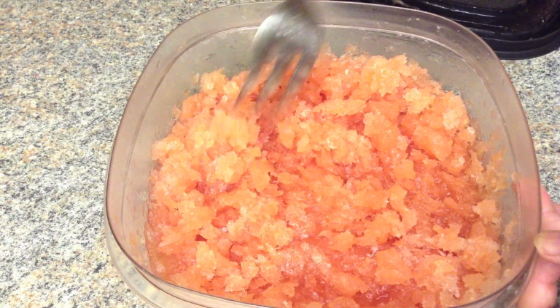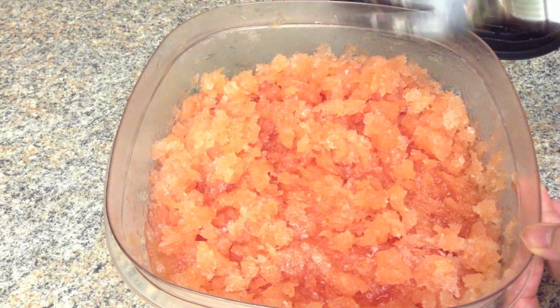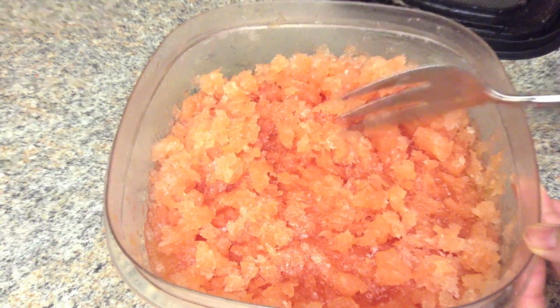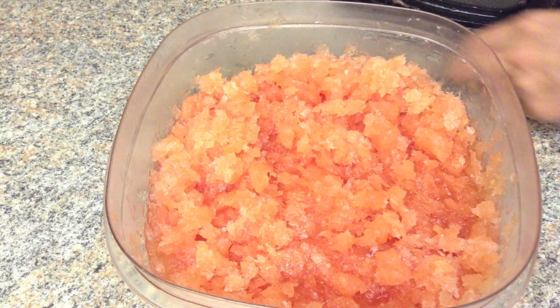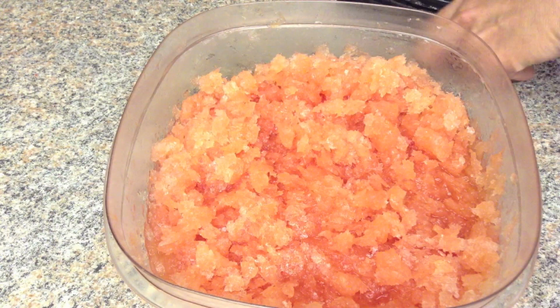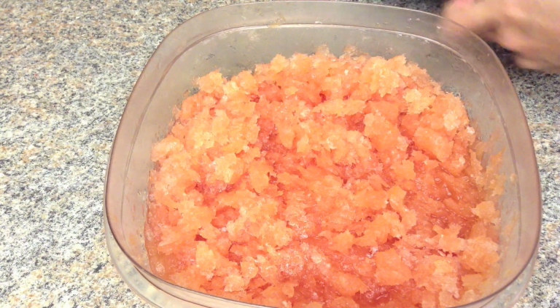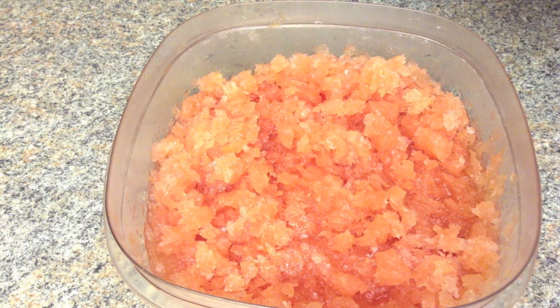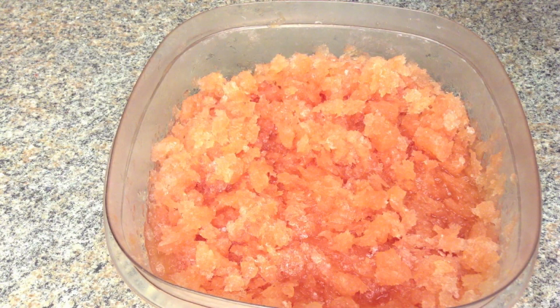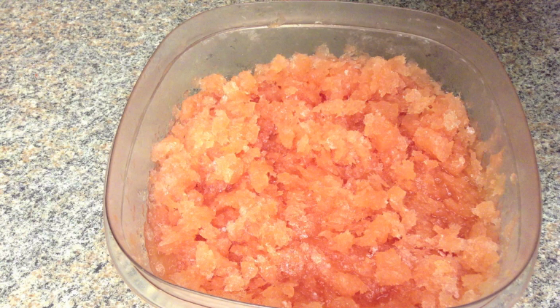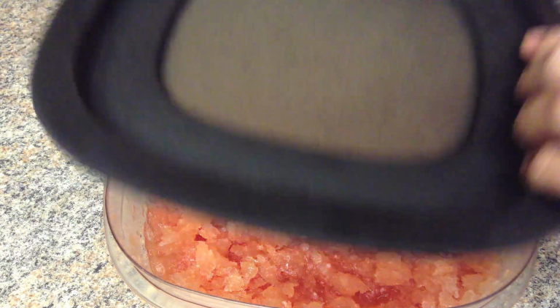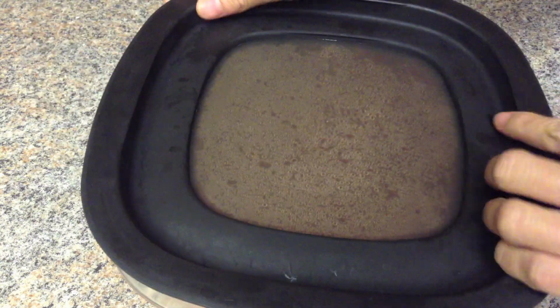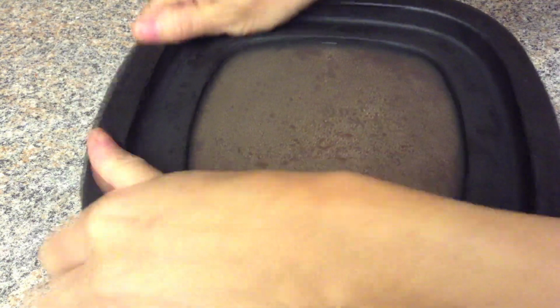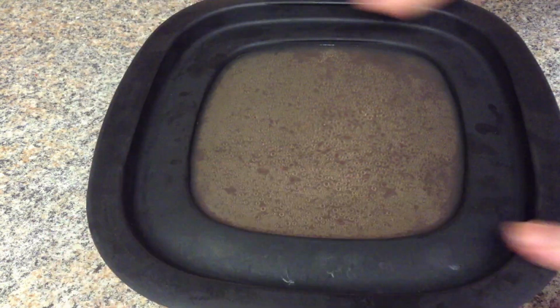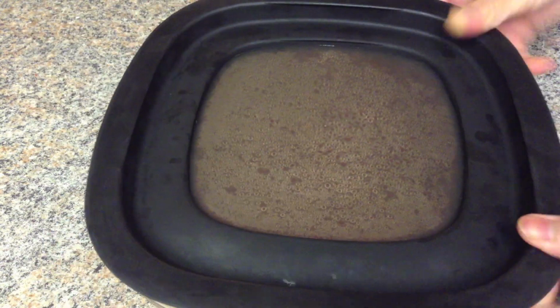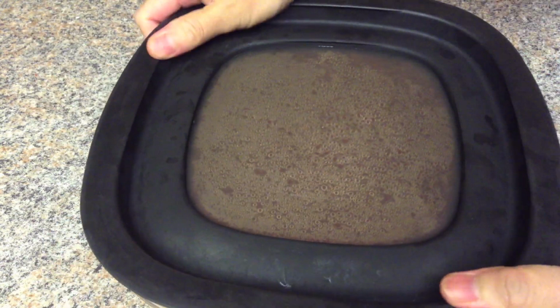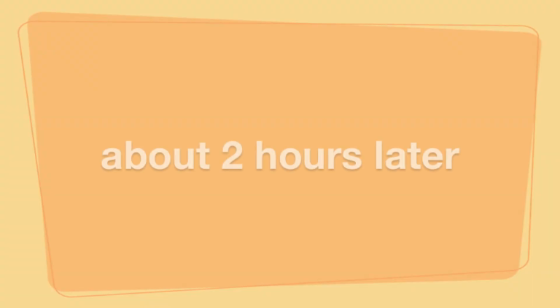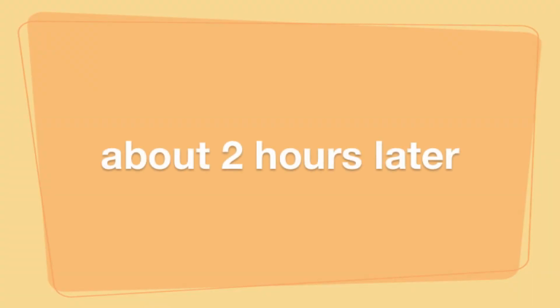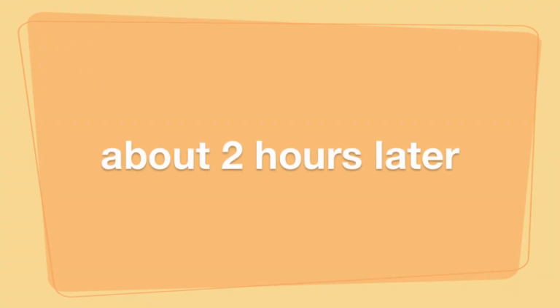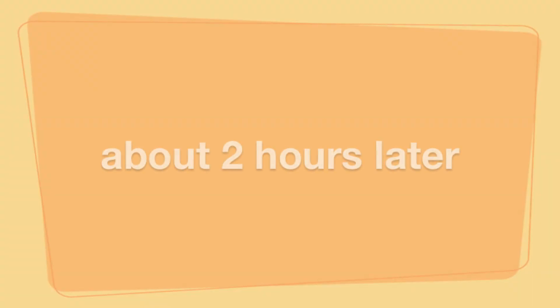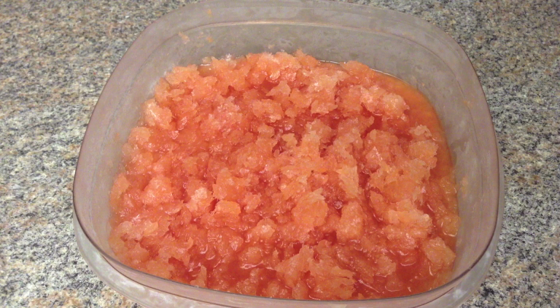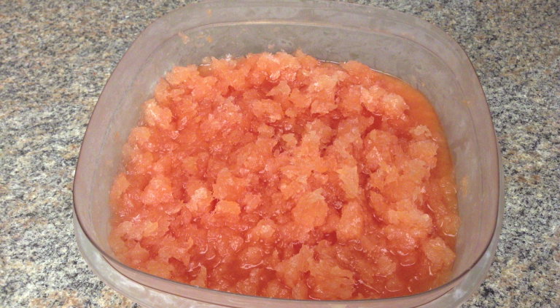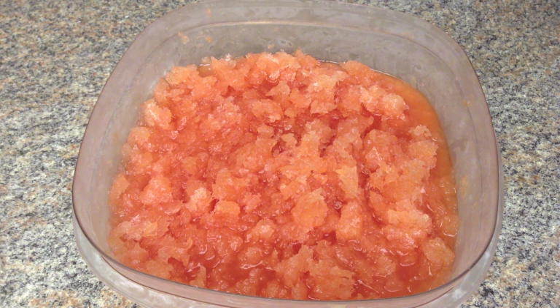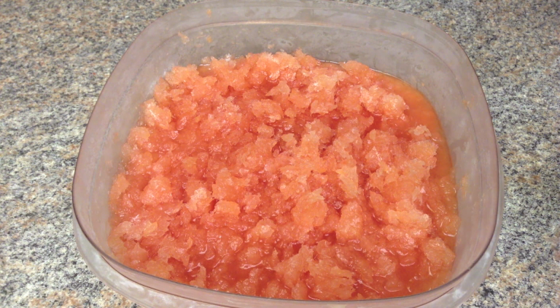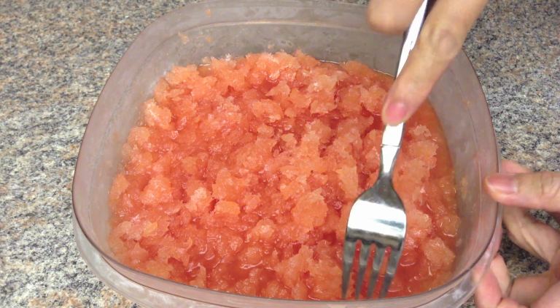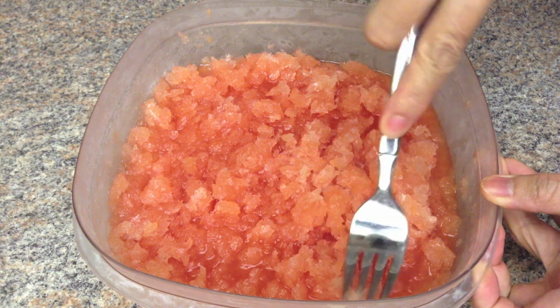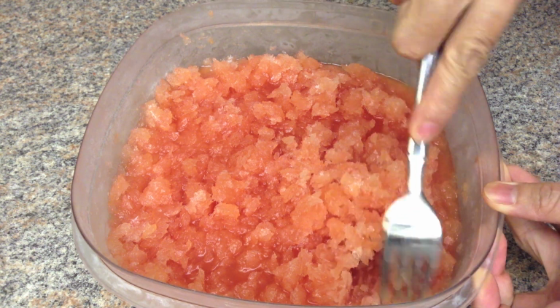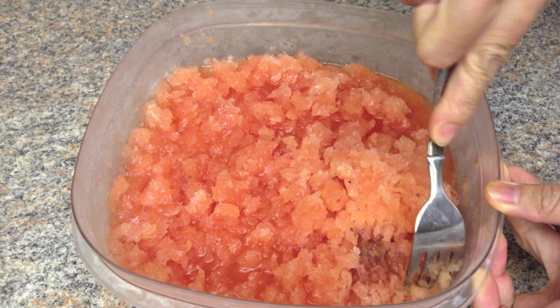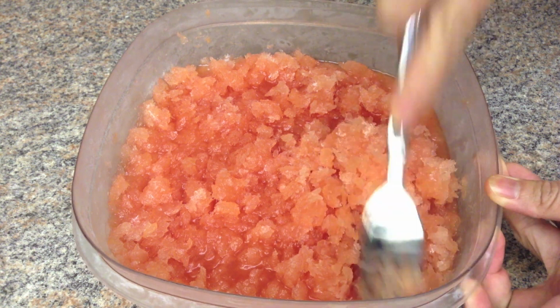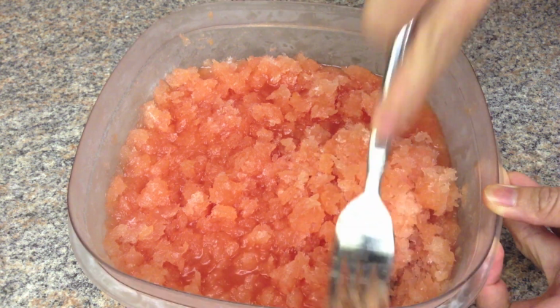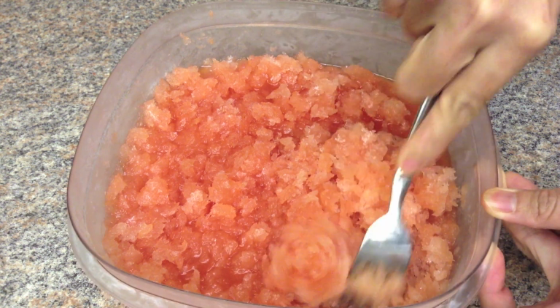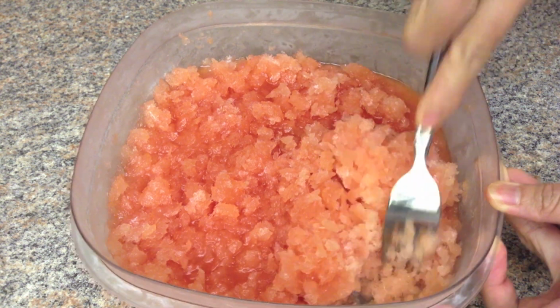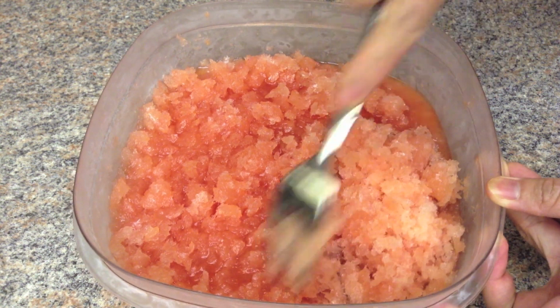Depending on the temperature of your freezer, you may not need to freeze longer. Scrape the ice pieces until it looks like shaved ice.